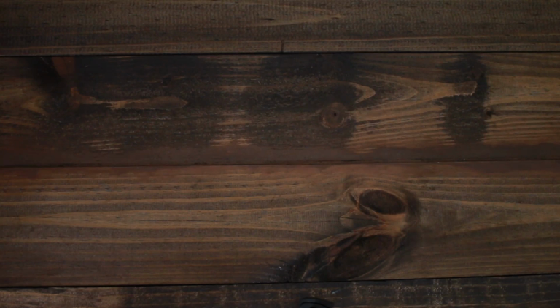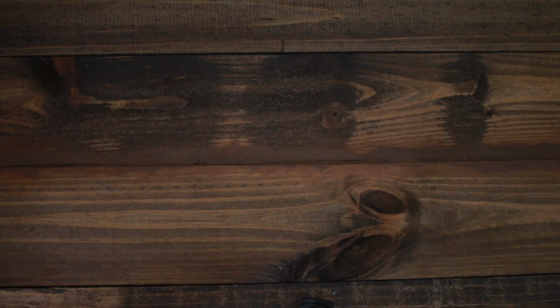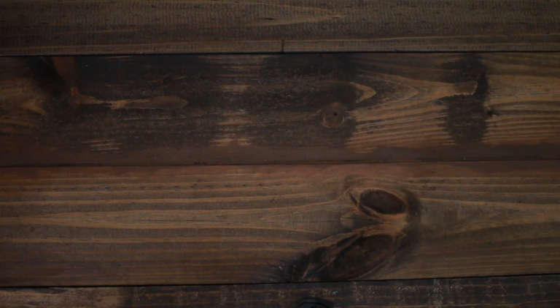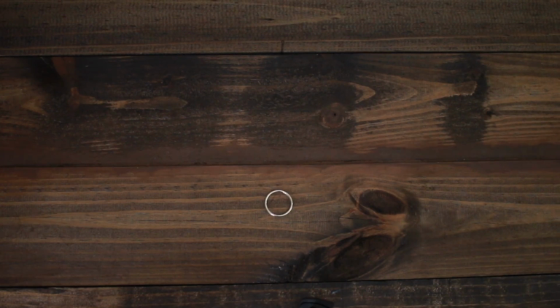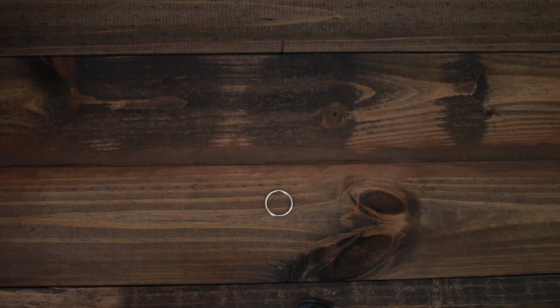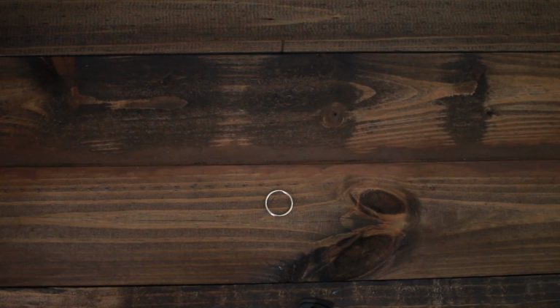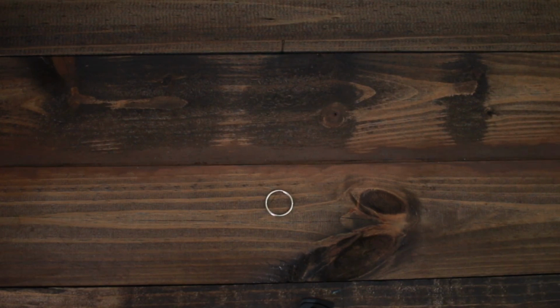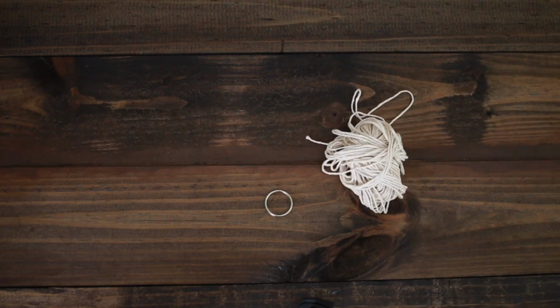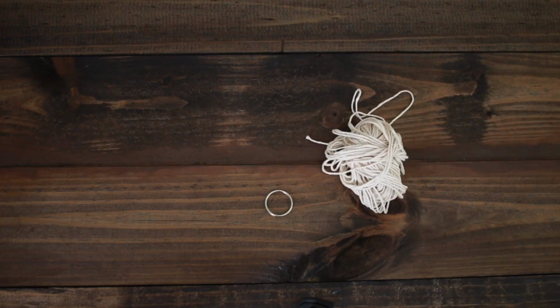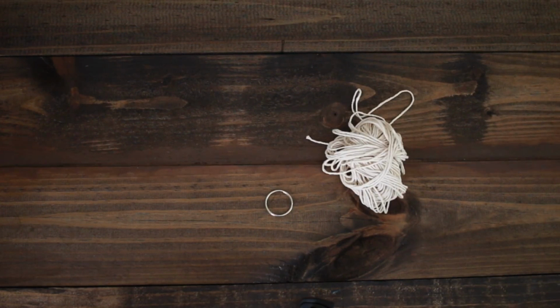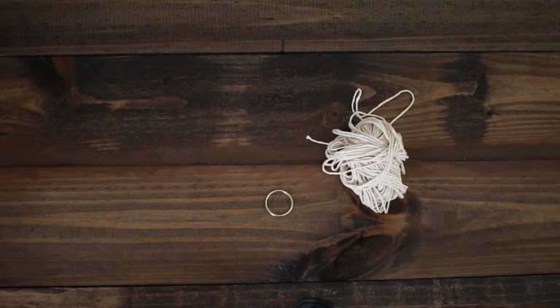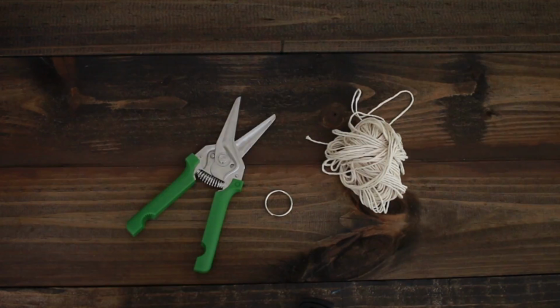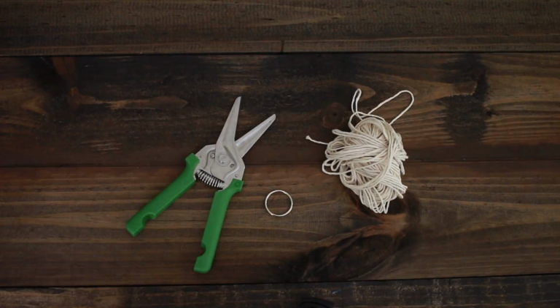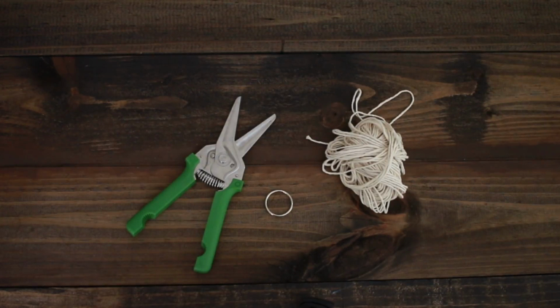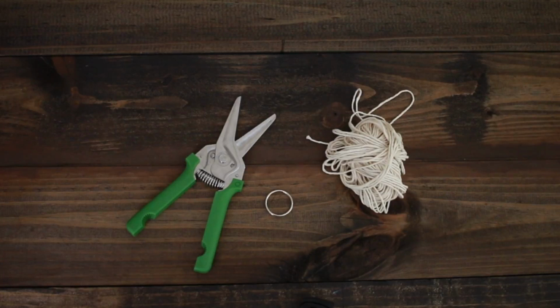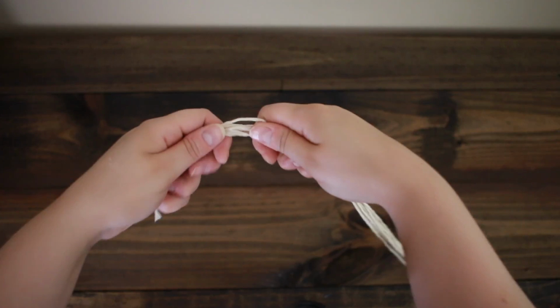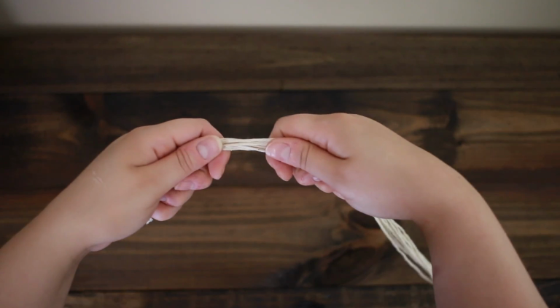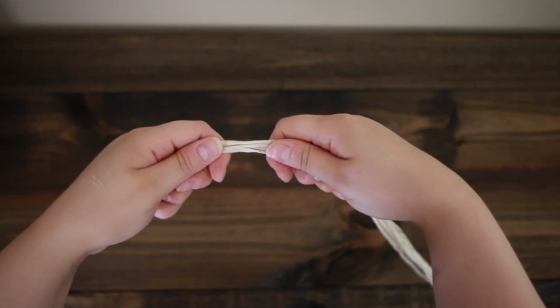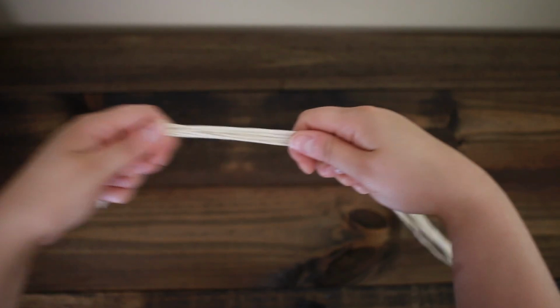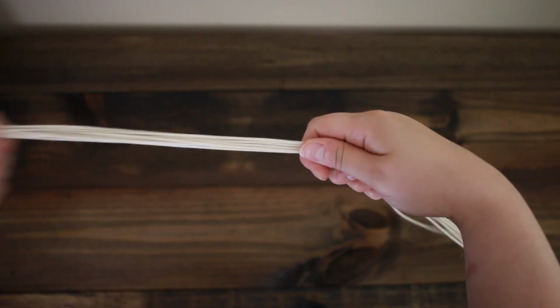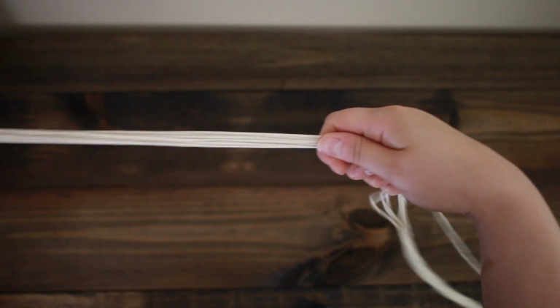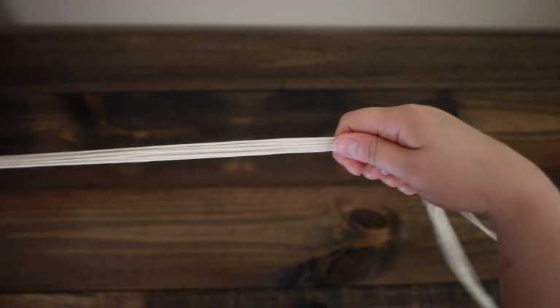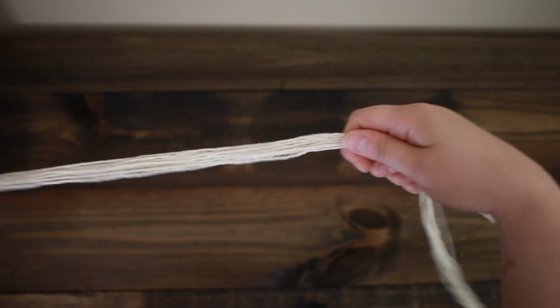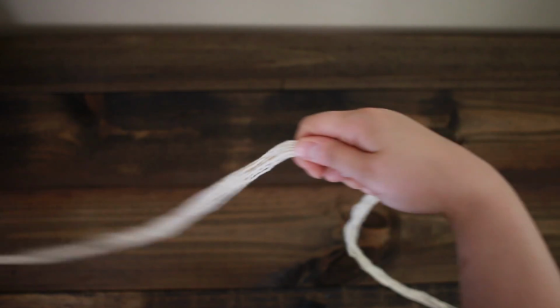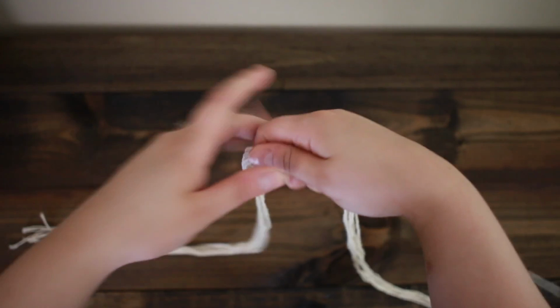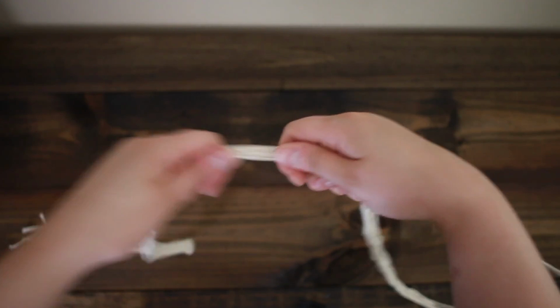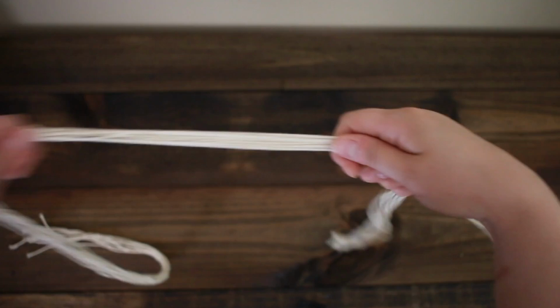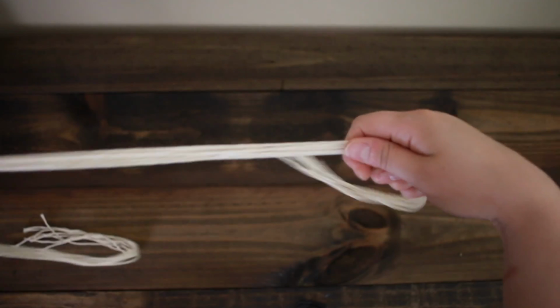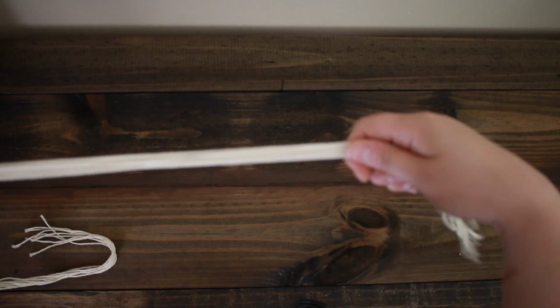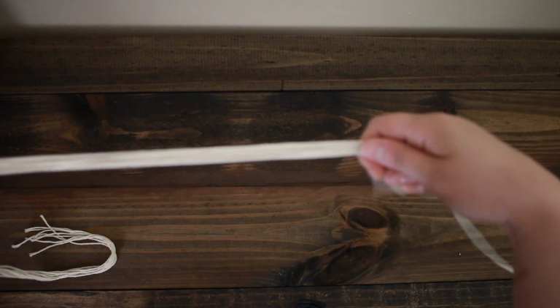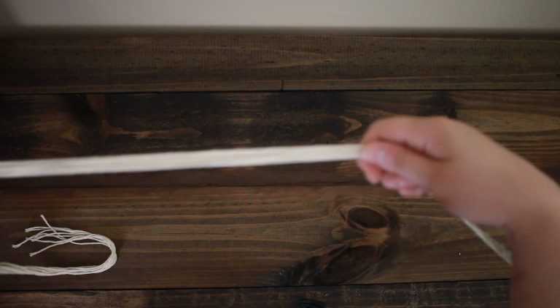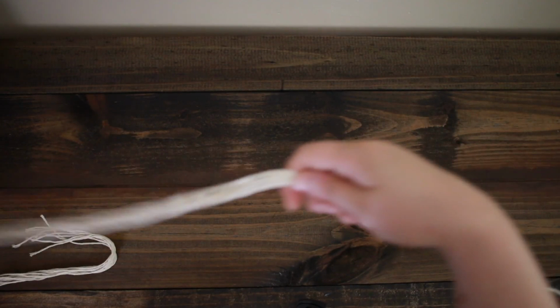You are going to need a key ring, some cotton rope, and some scissors, and we are going to go ahead and get started. I have cut 10 ropes at about 6 foot each.